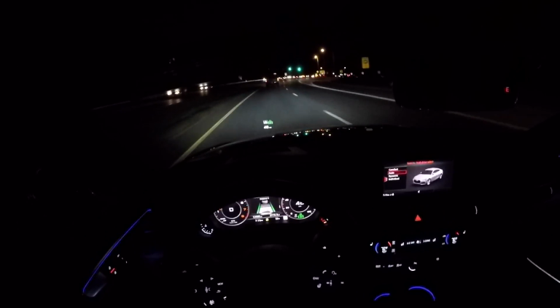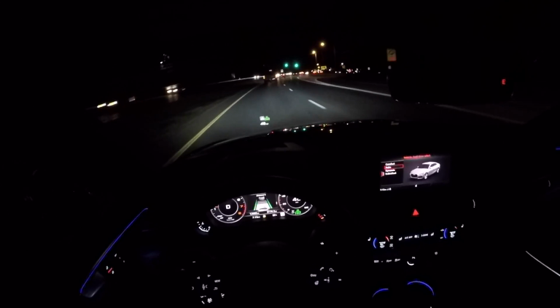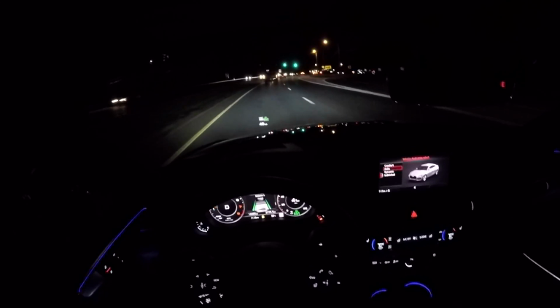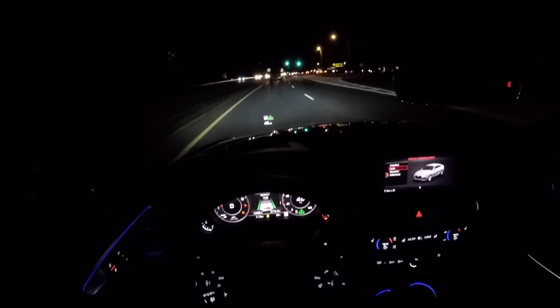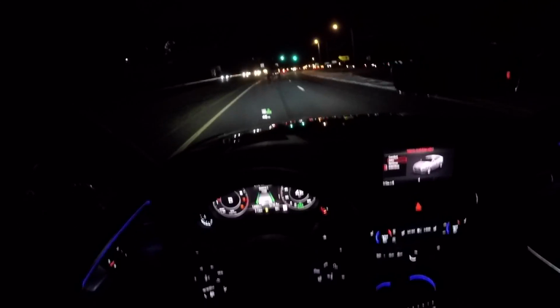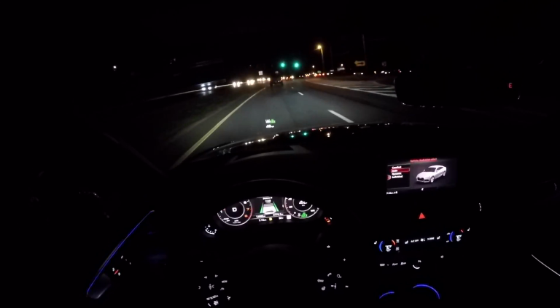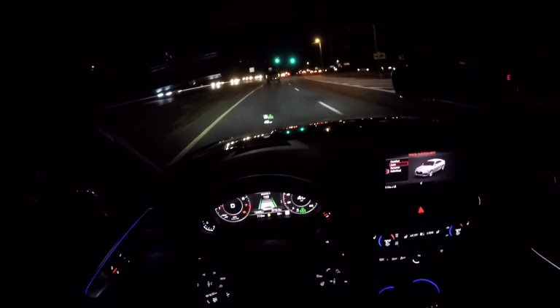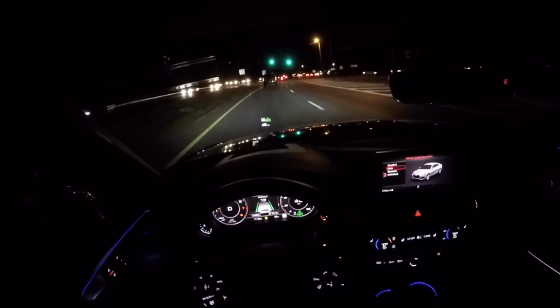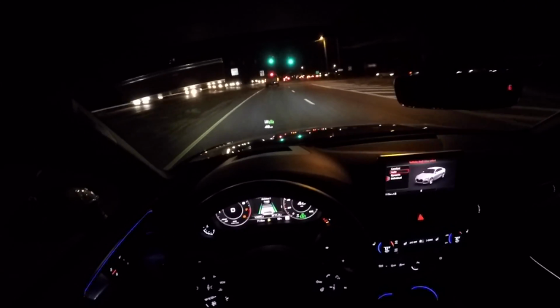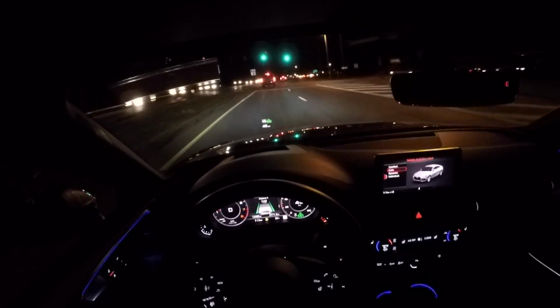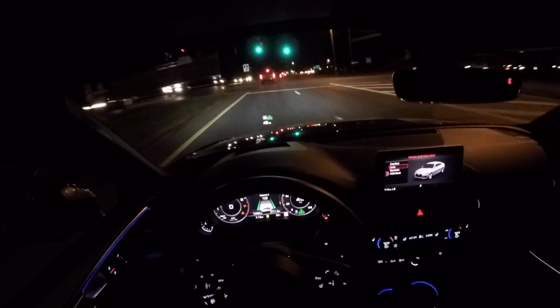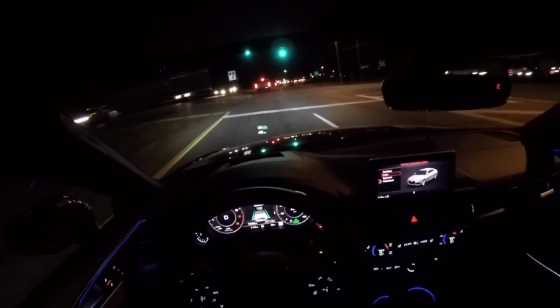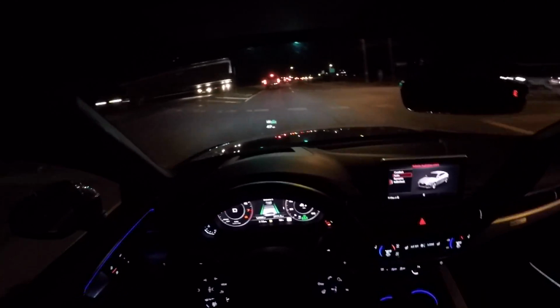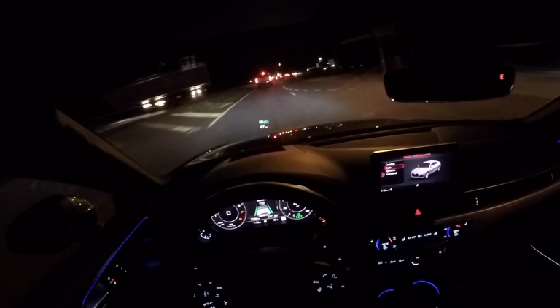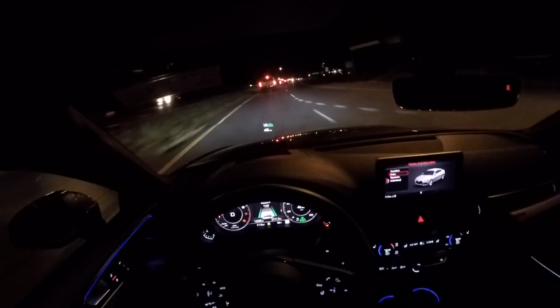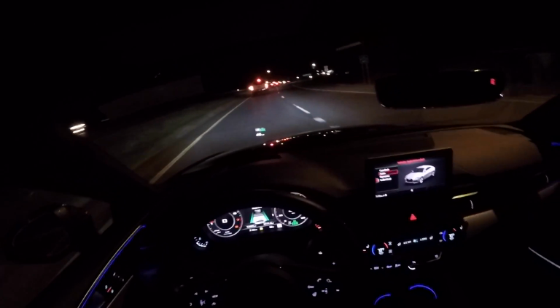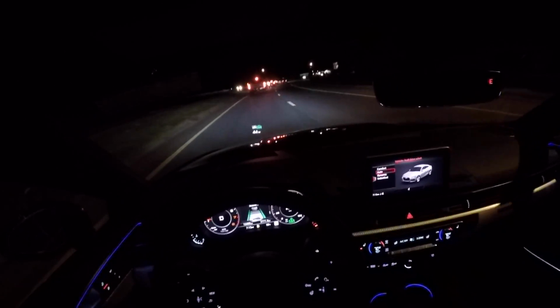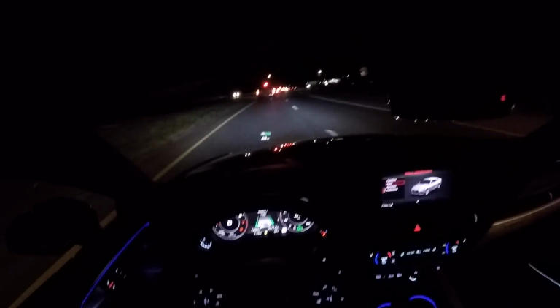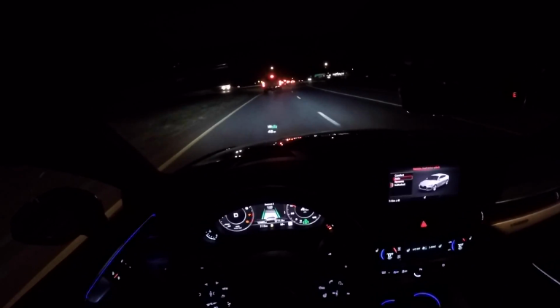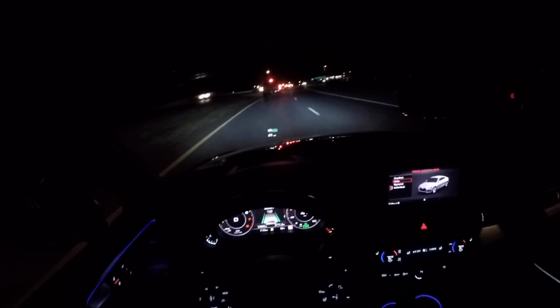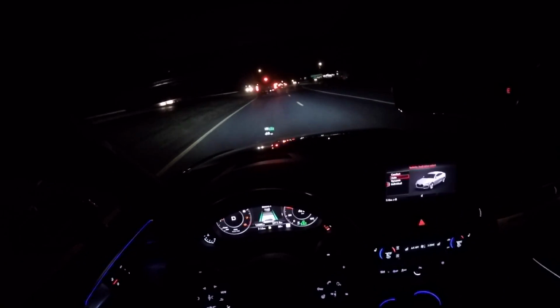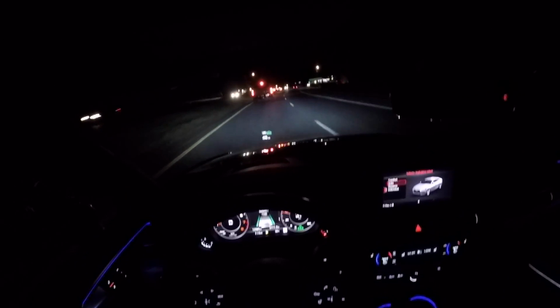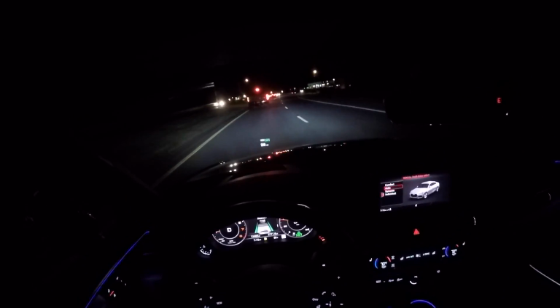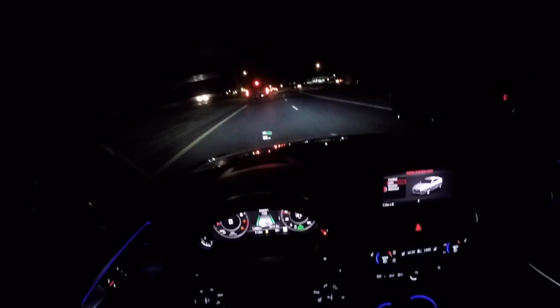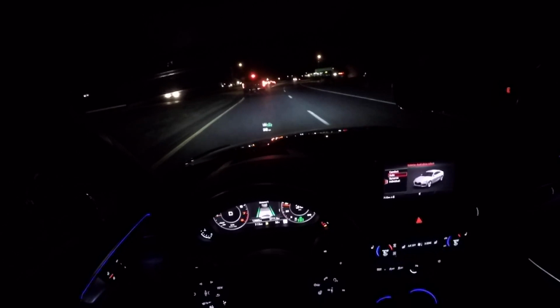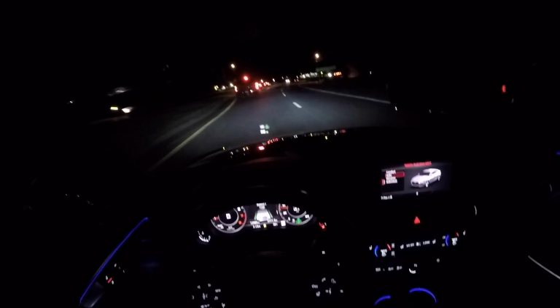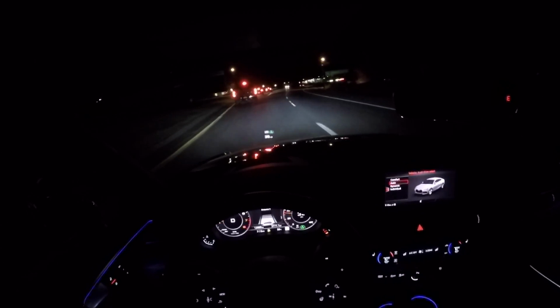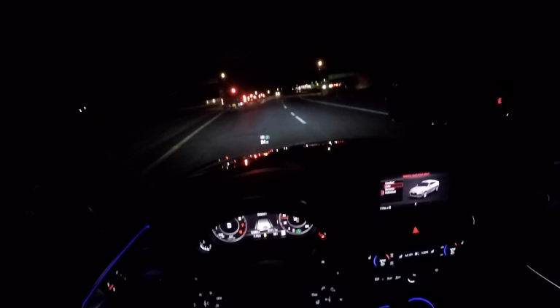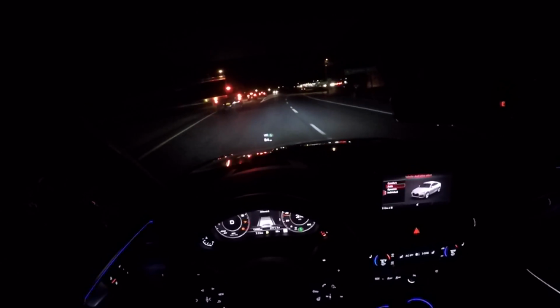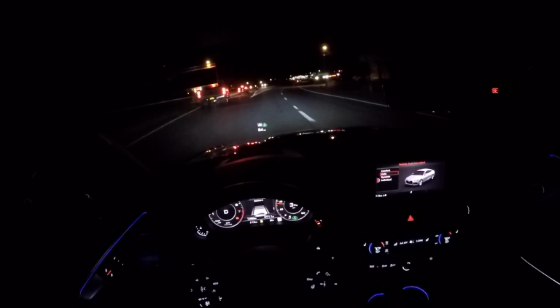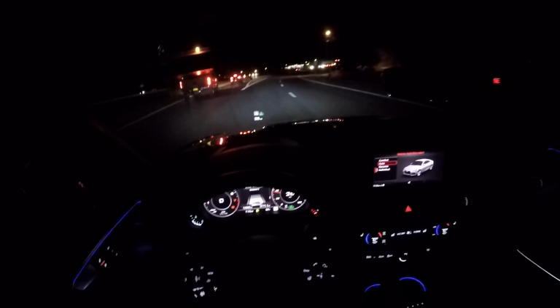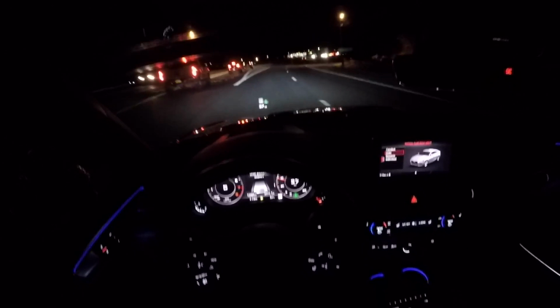We're pretty much just following this truck at this point. Now, if this truck turns here, we'll see what happens. He's braking and he's going to get out of our lane. And as the truck turns, the car is going to start accelerating now.